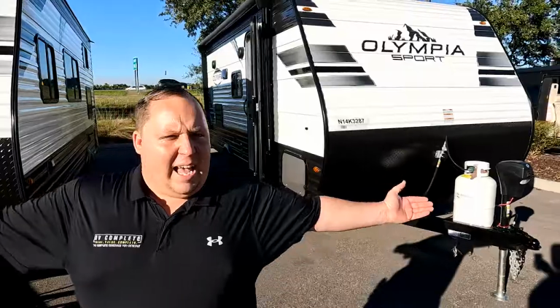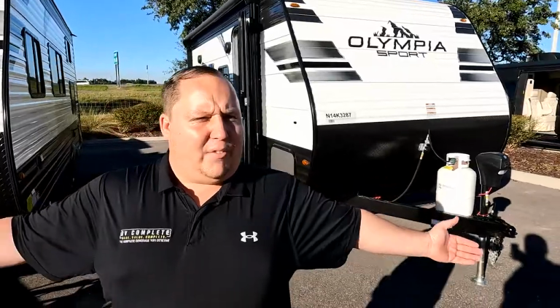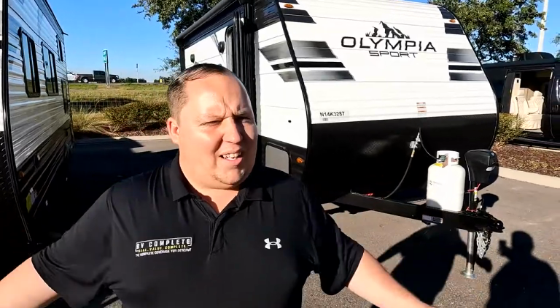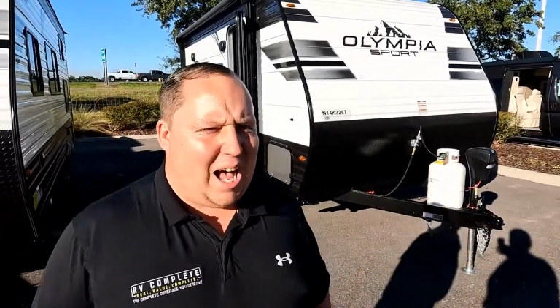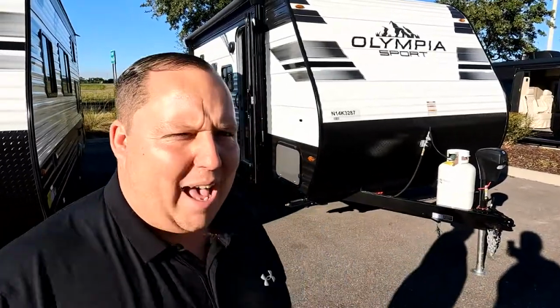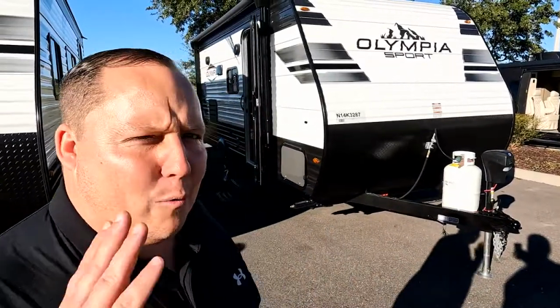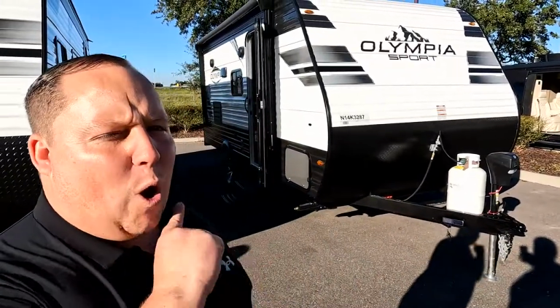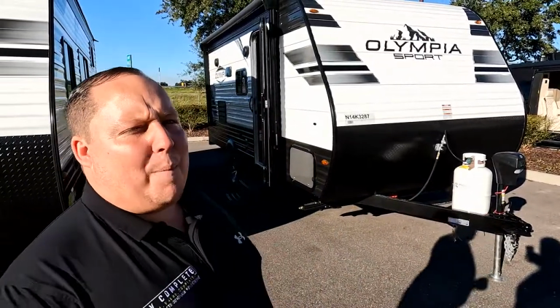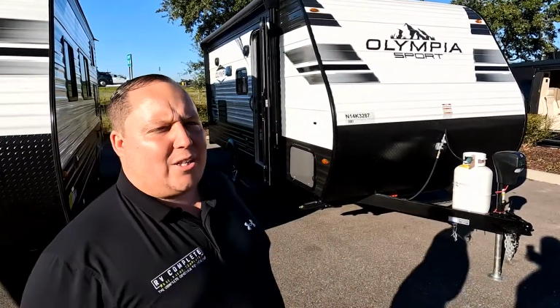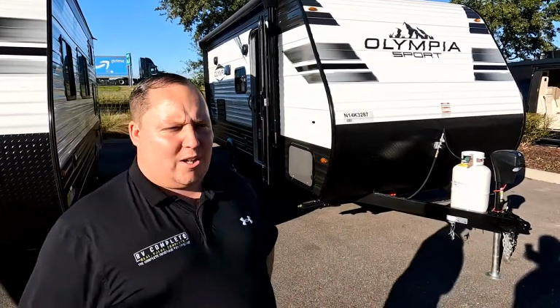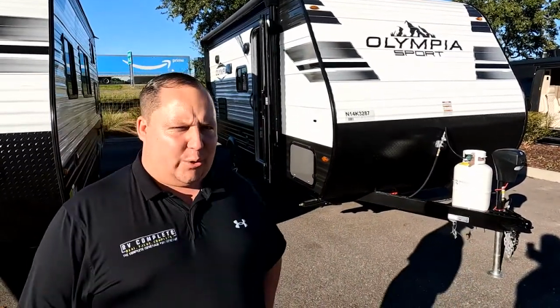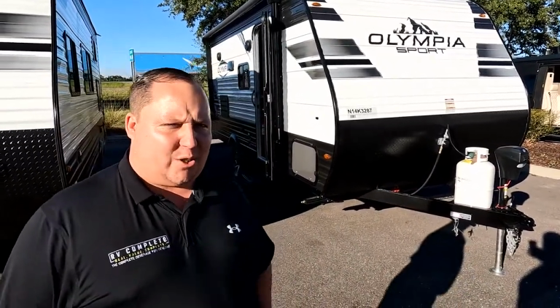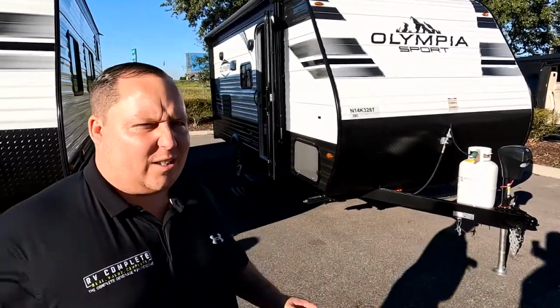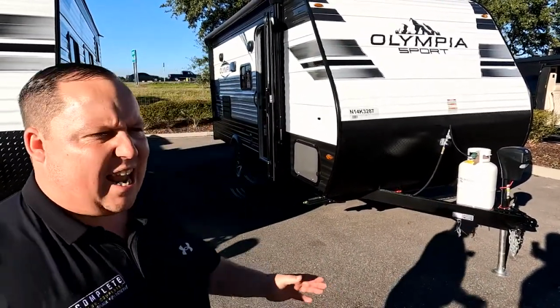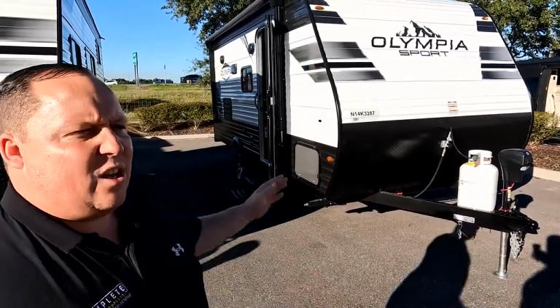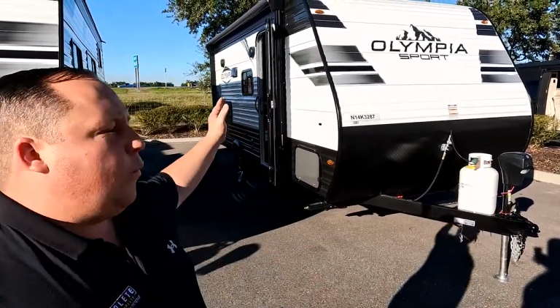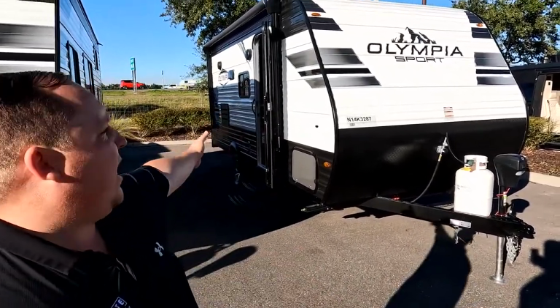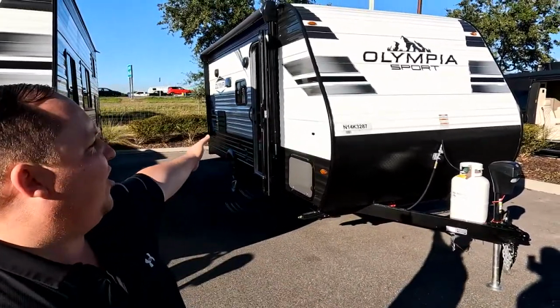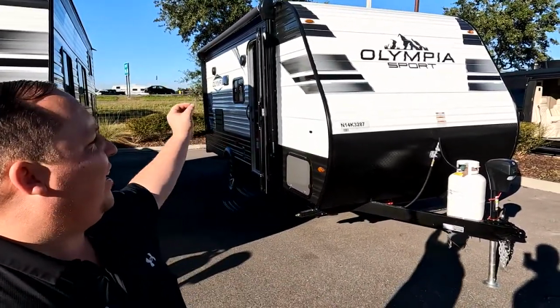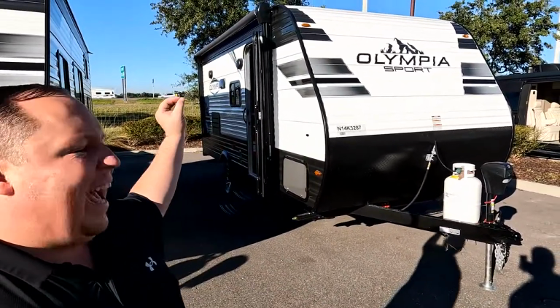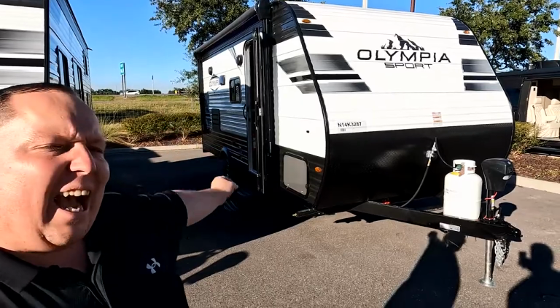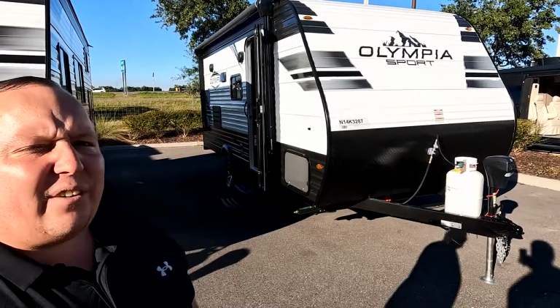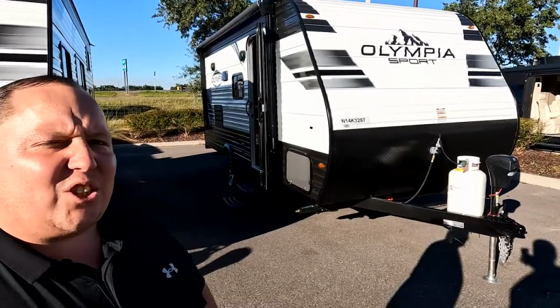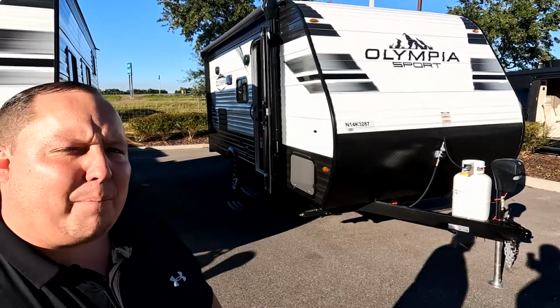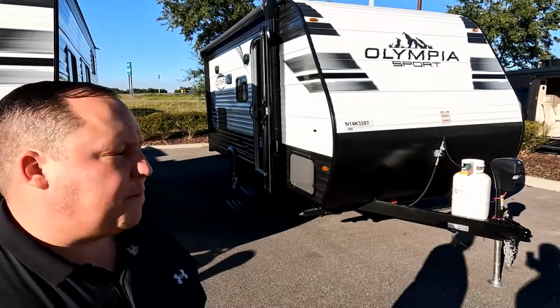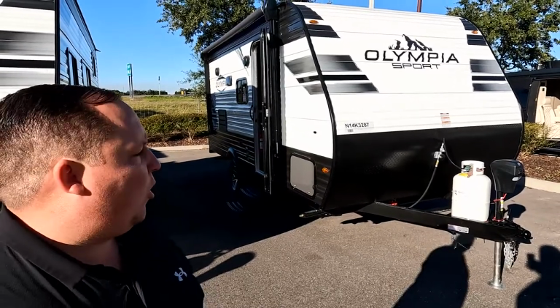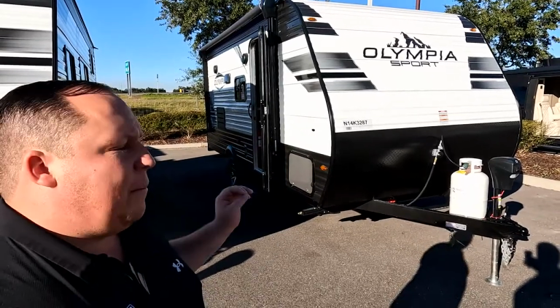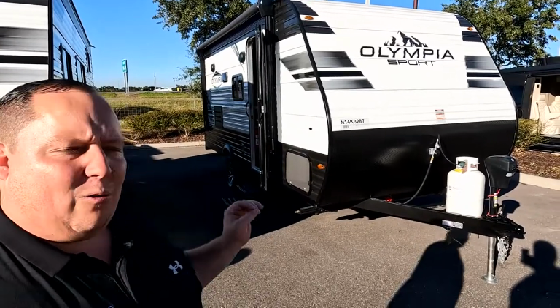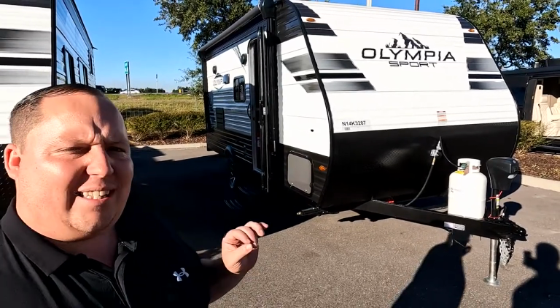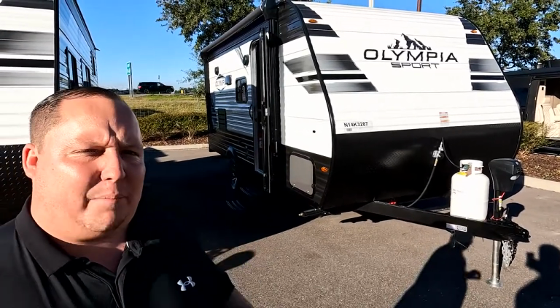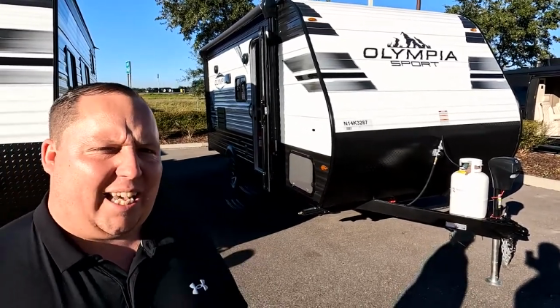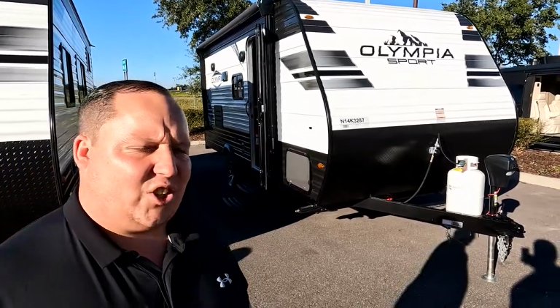Hey everyone, I'm Matt. Welcome back to another two-minute tour. Today we are taking a look at the Highland Ridge Olympia Sport Model 19BH.